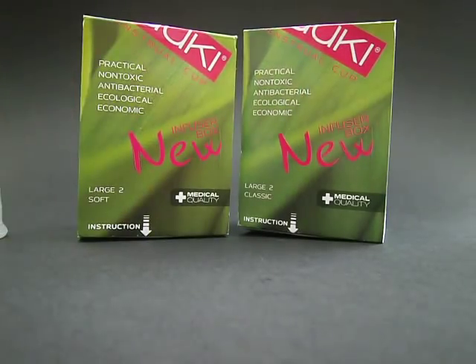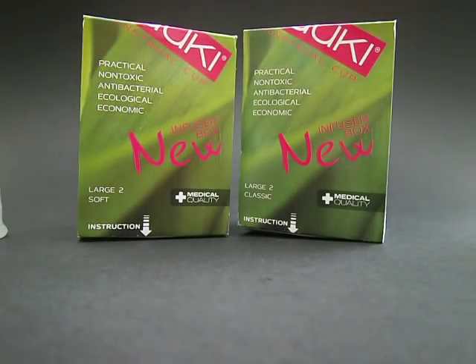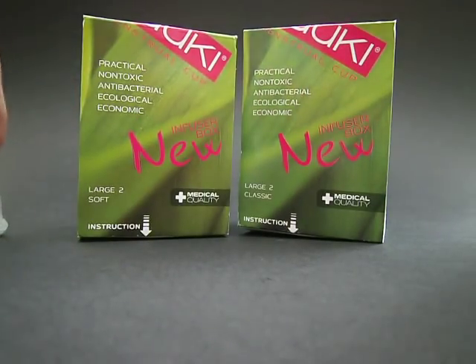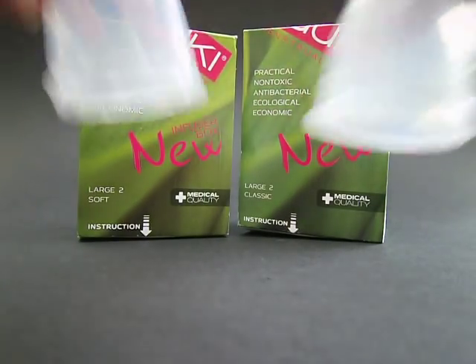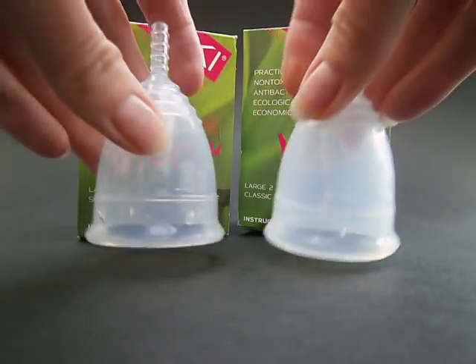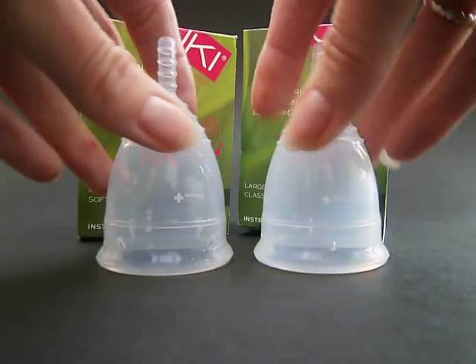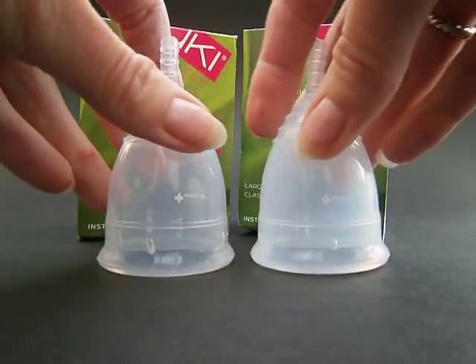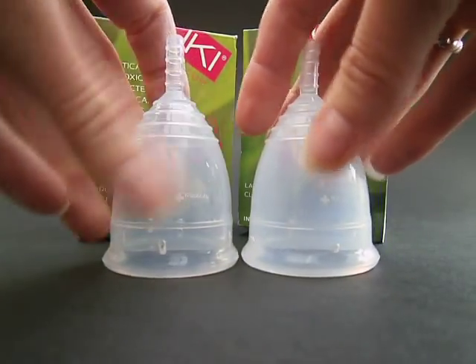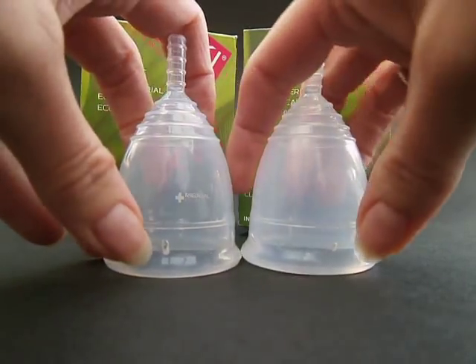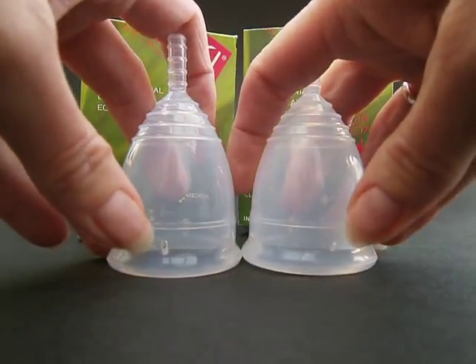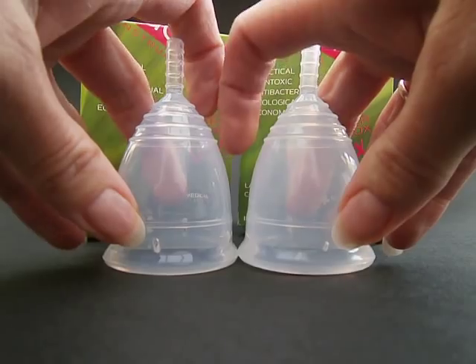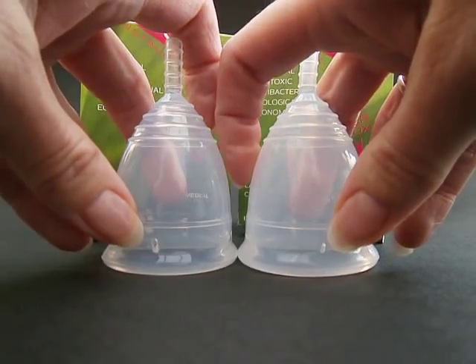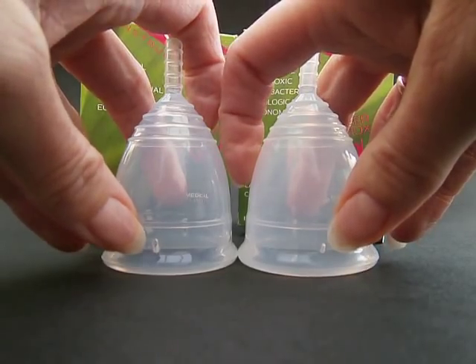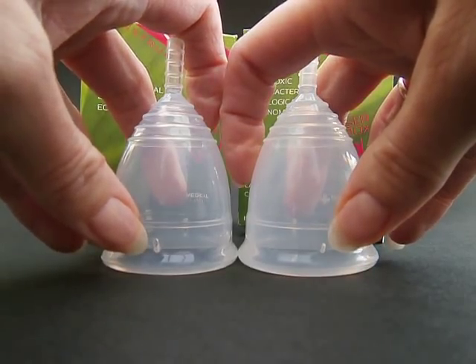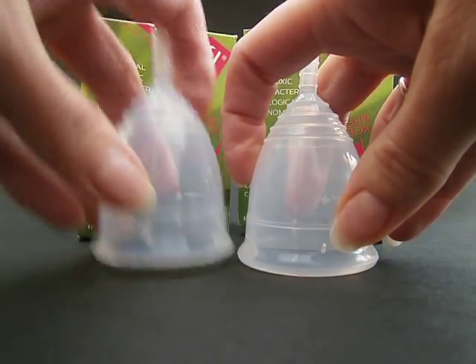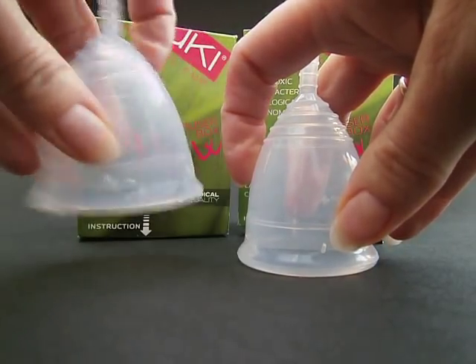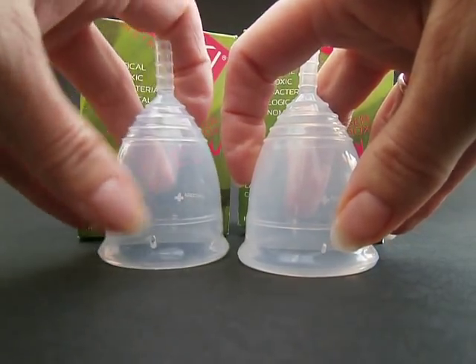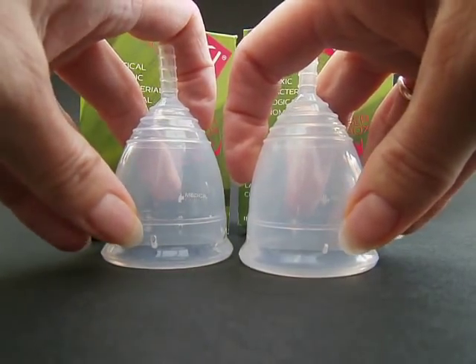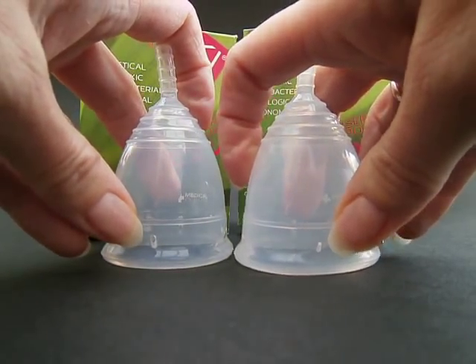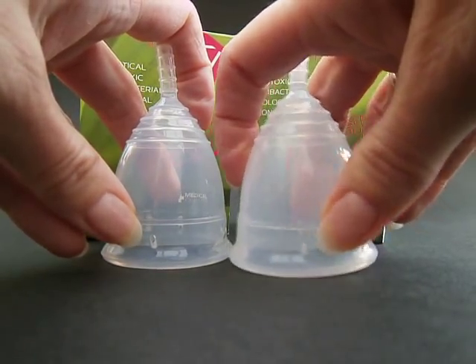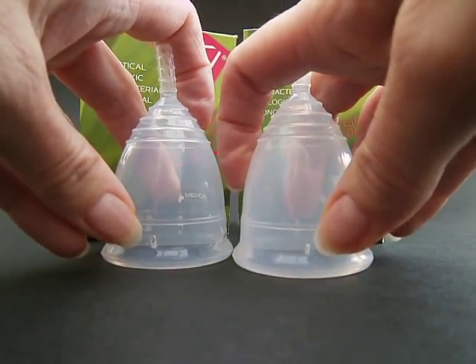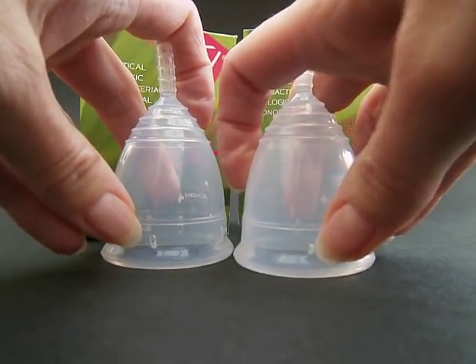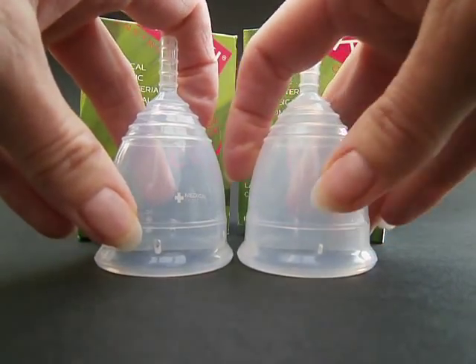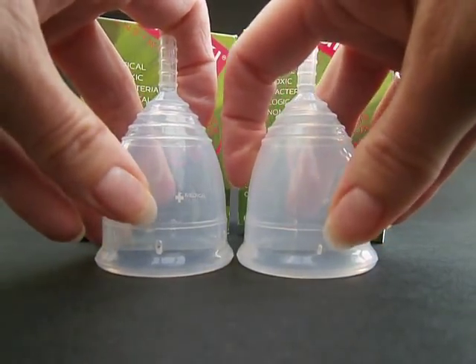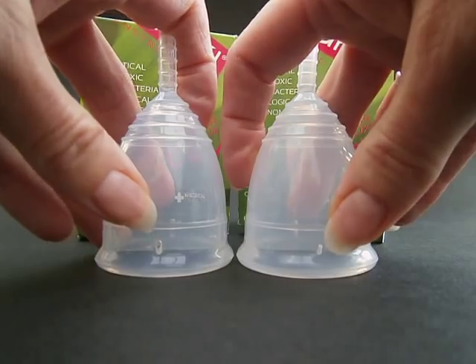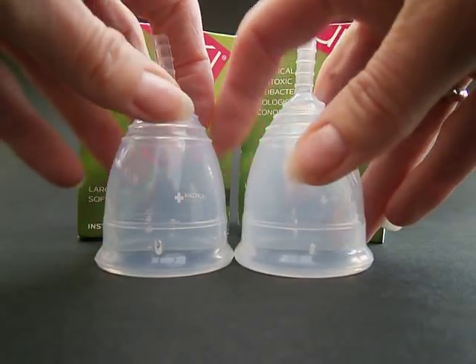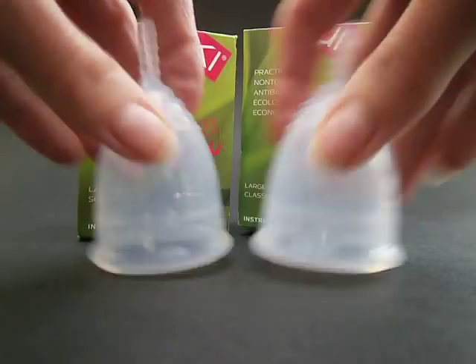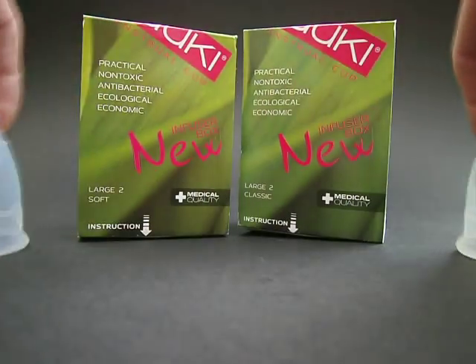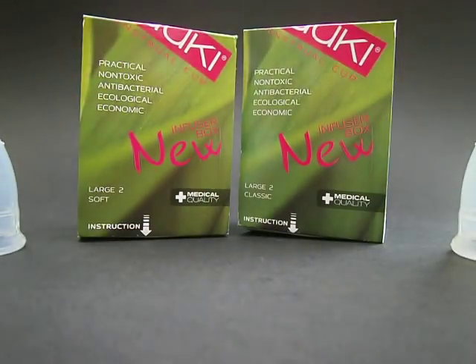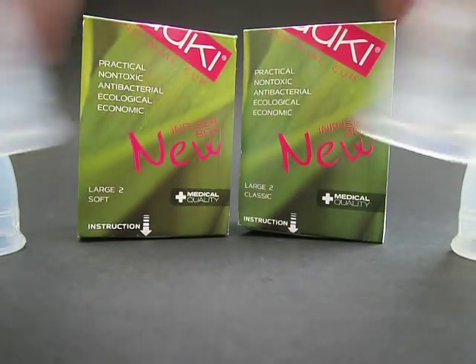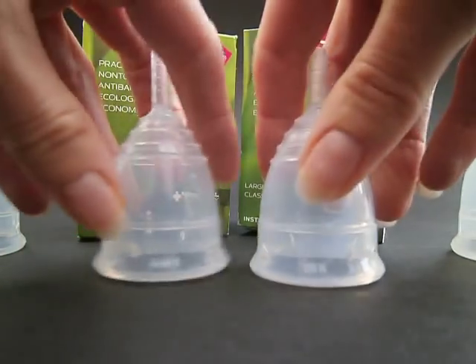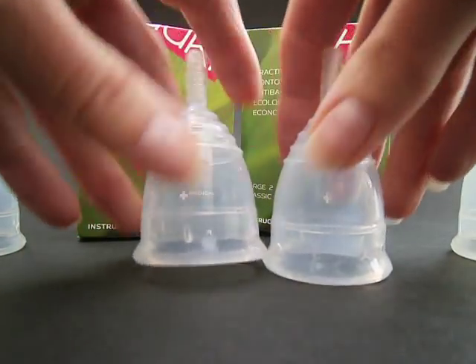The other difference that I've noticed is in the holes. The holes are larger in the soft cups and much, much smaller in the classic. Same with the small as well — they're all like this.